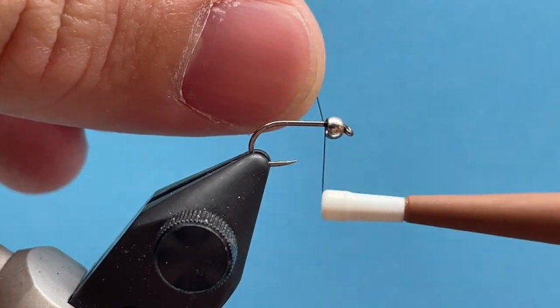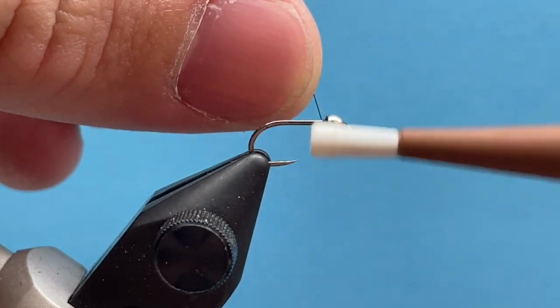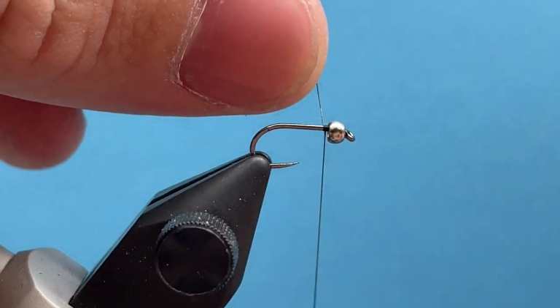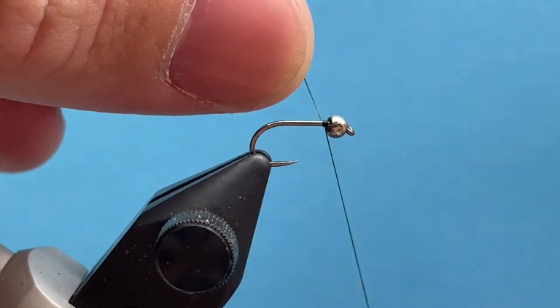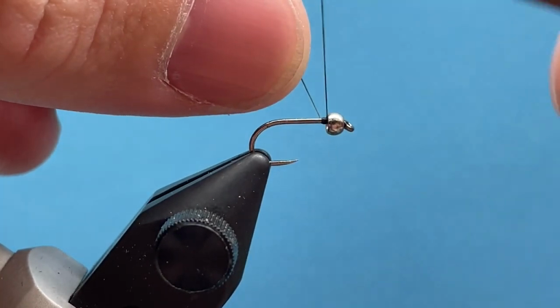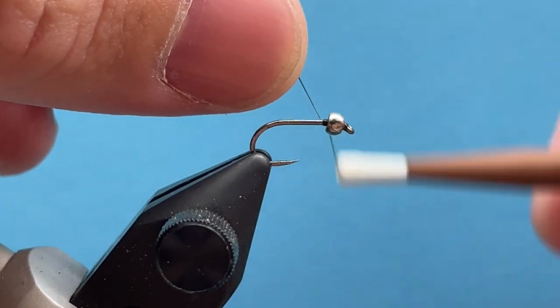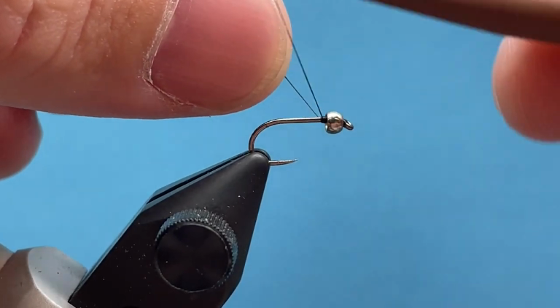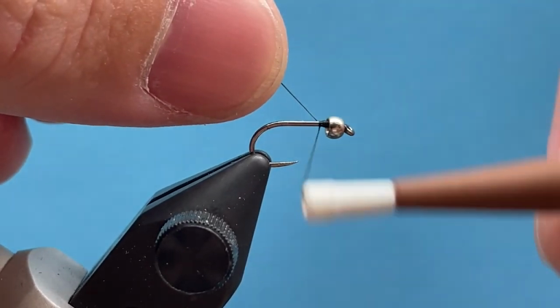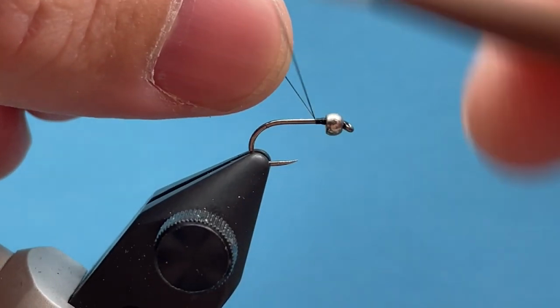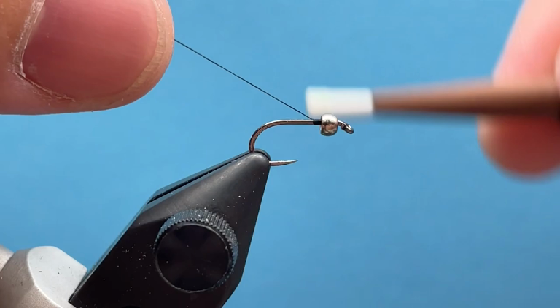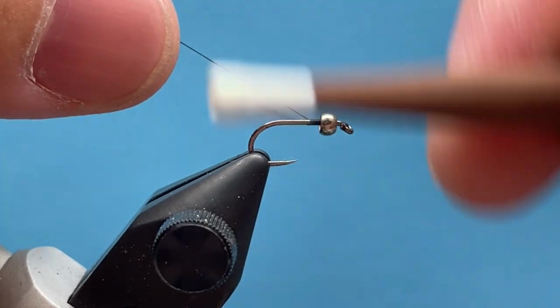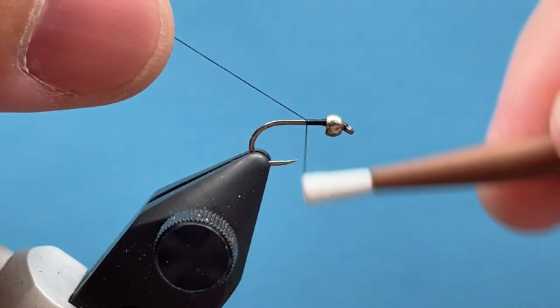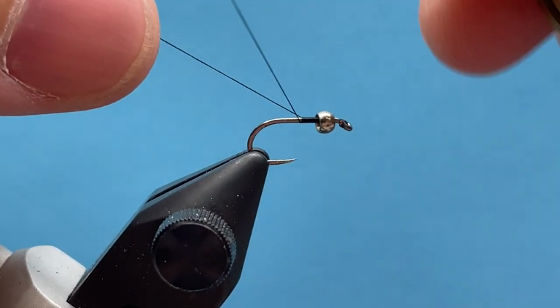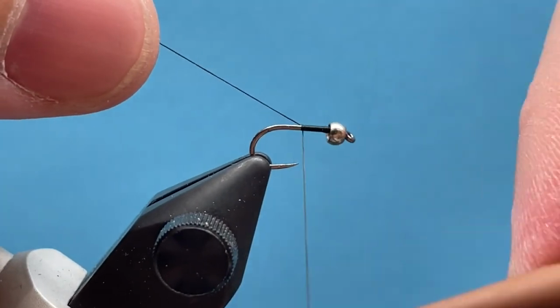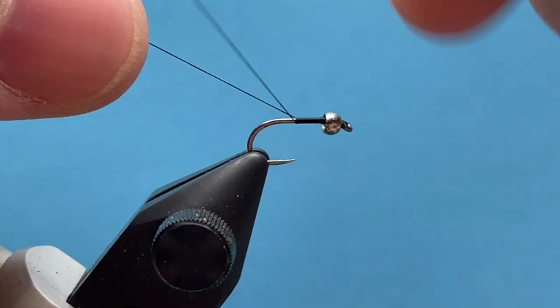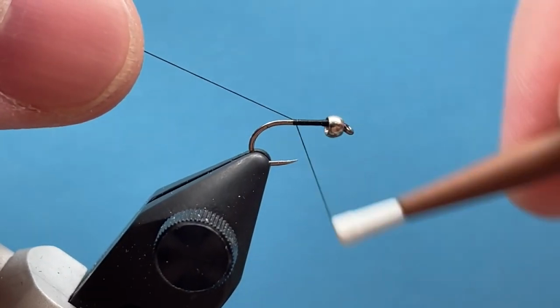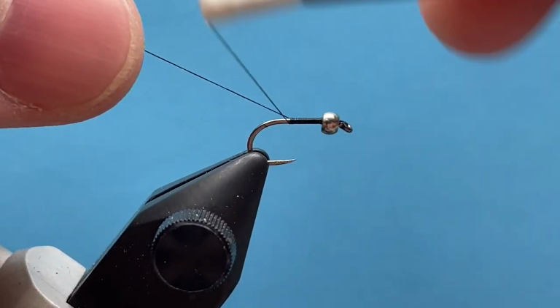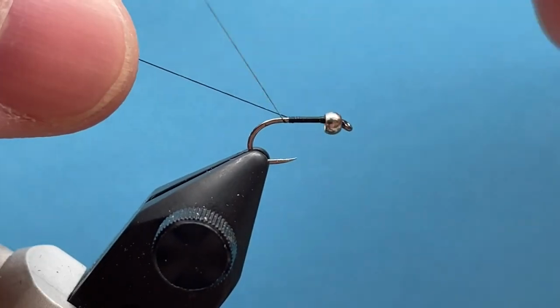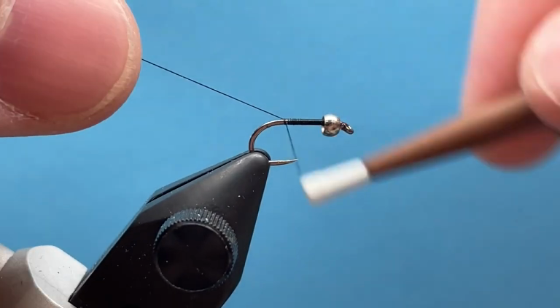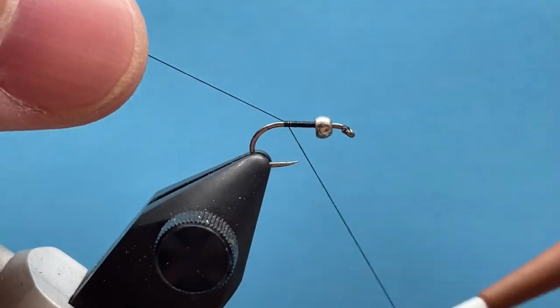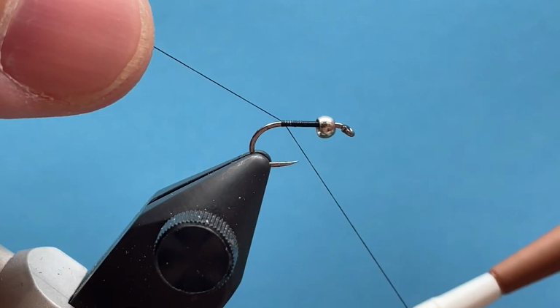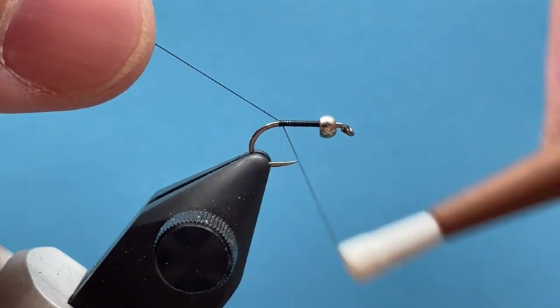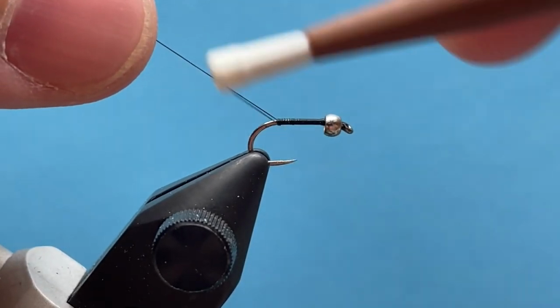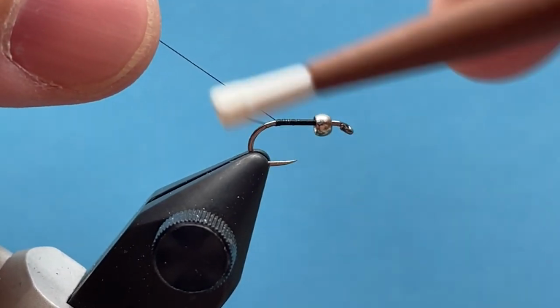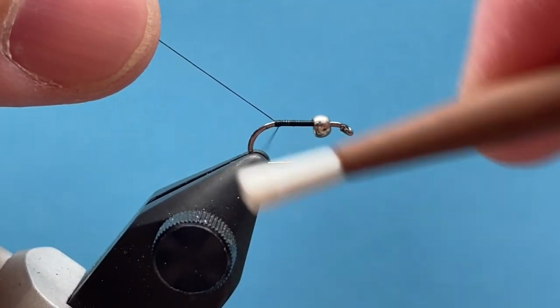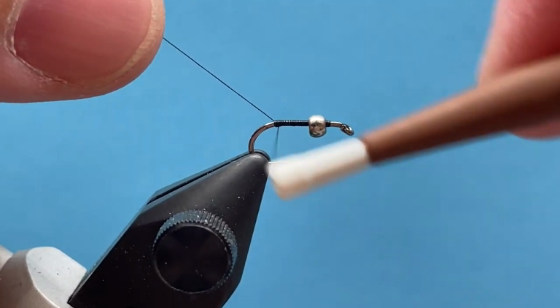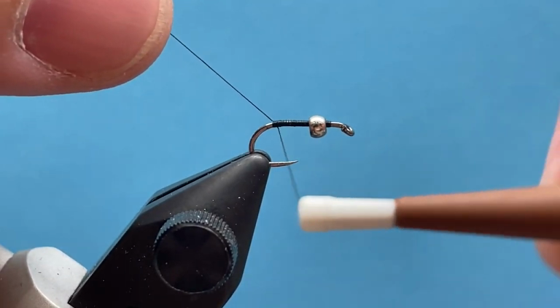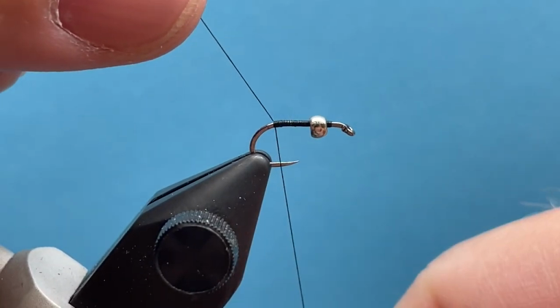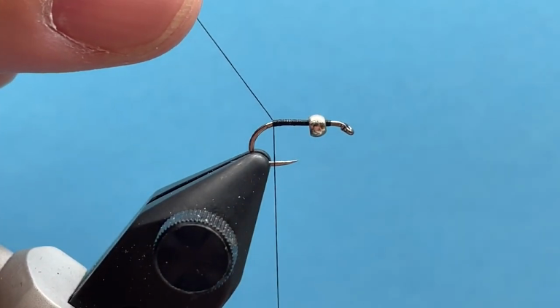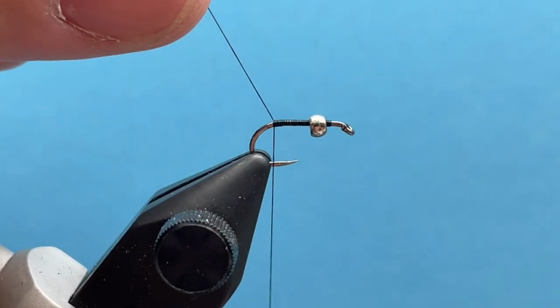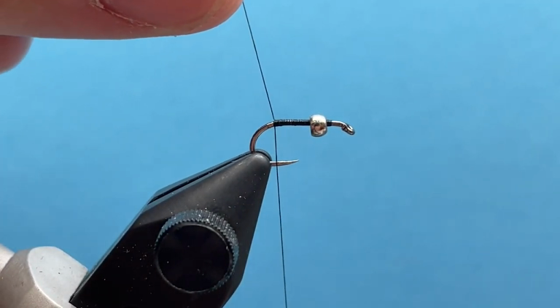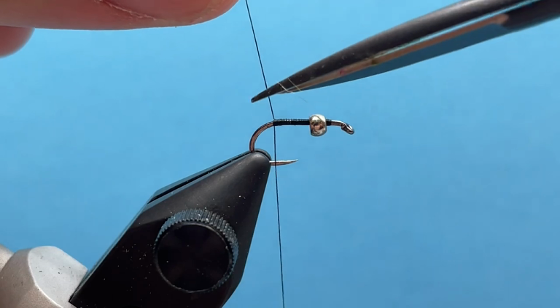It's got a silver nickel tungsten bead on a size 16 Orvis barbless hook. I'm going to start my thread behind the bead, wrapping back to just before the bend of the hook, then cut off my tag thread there.